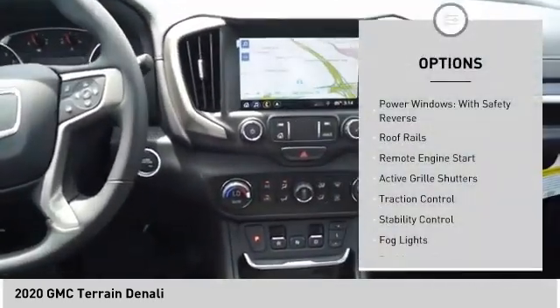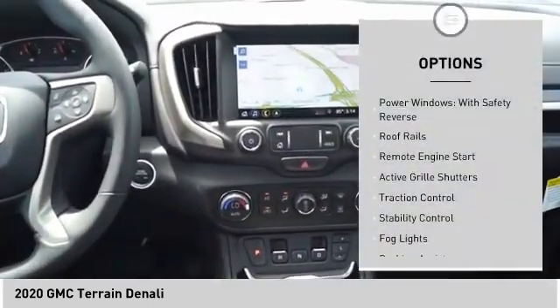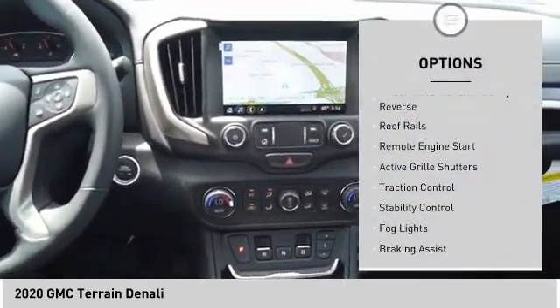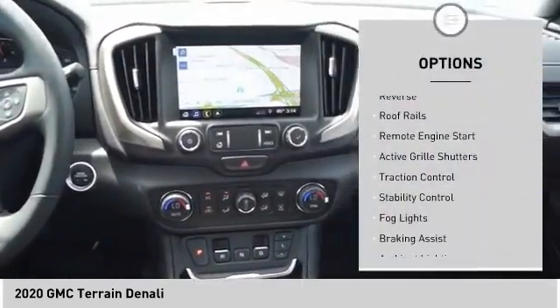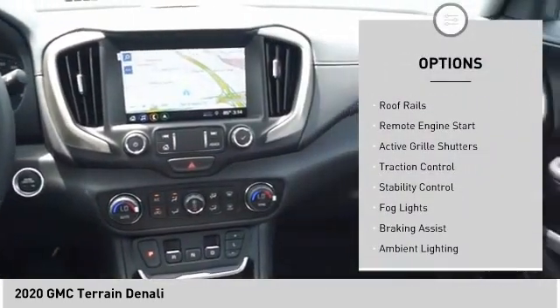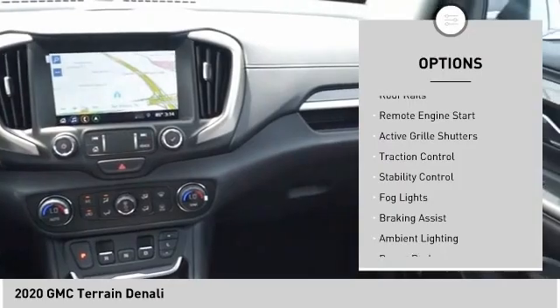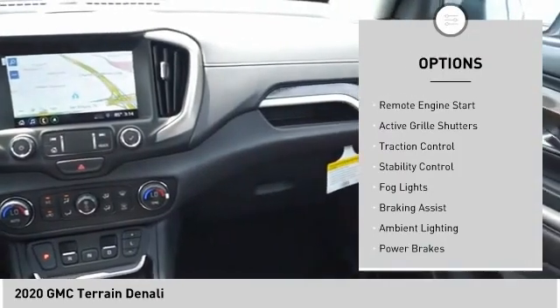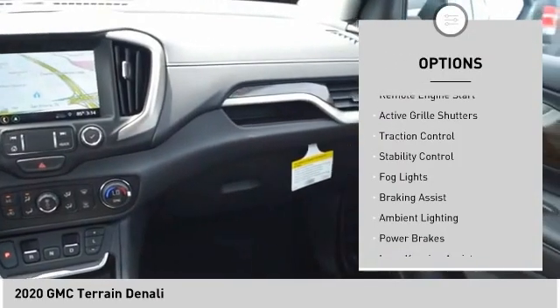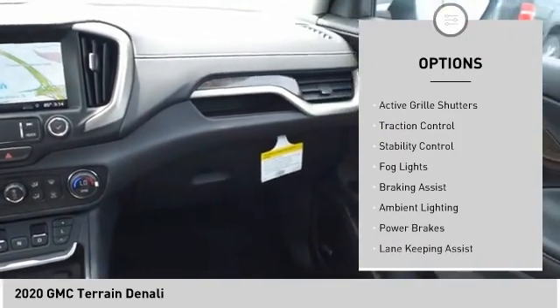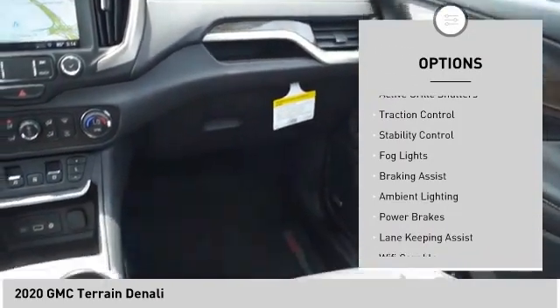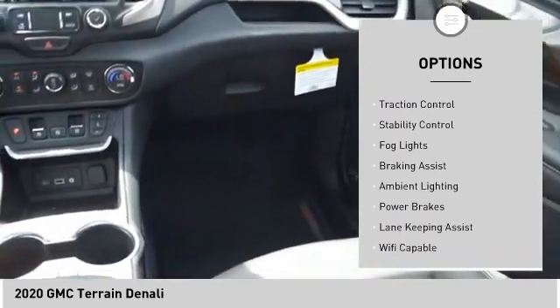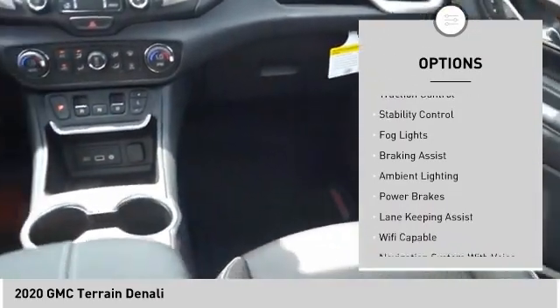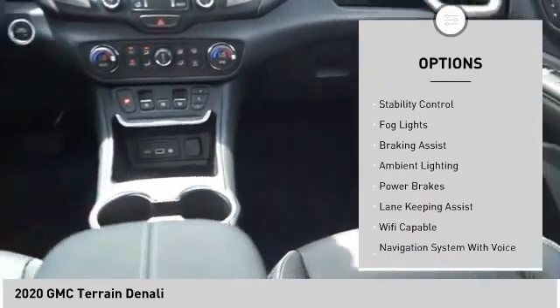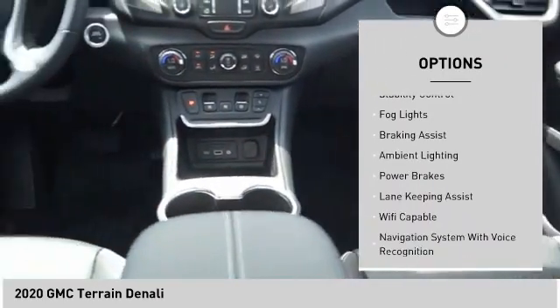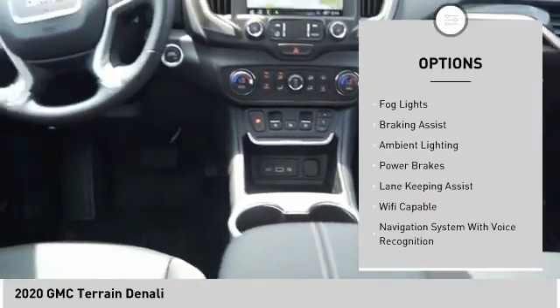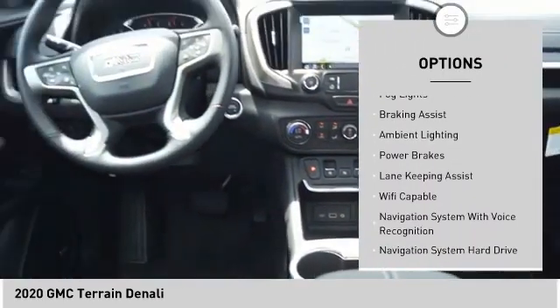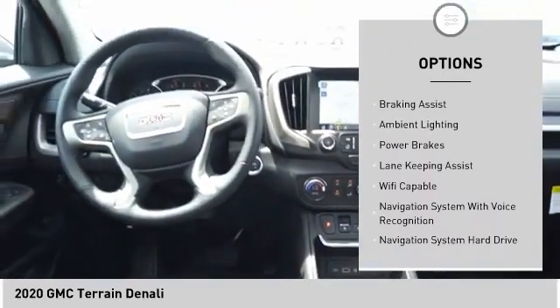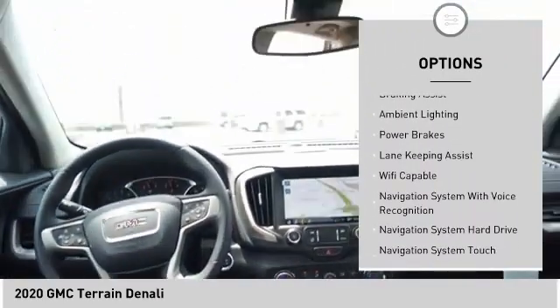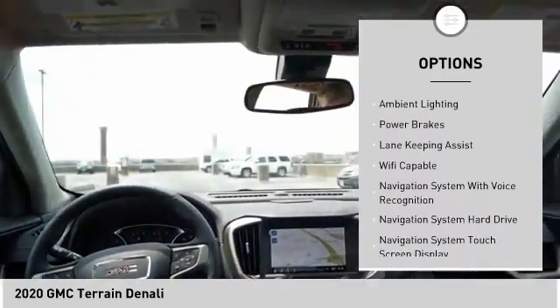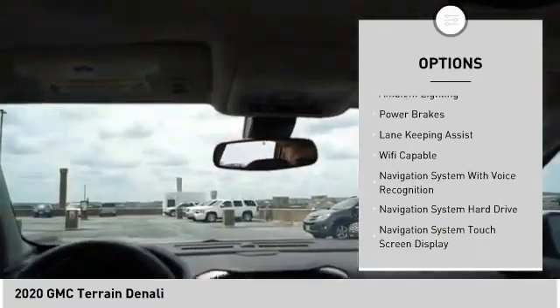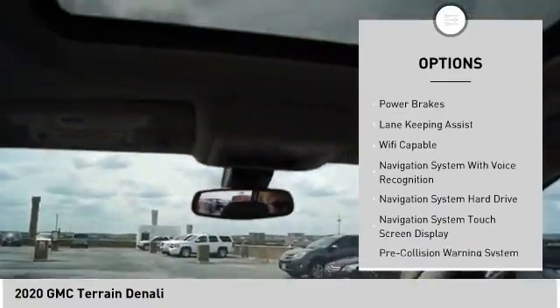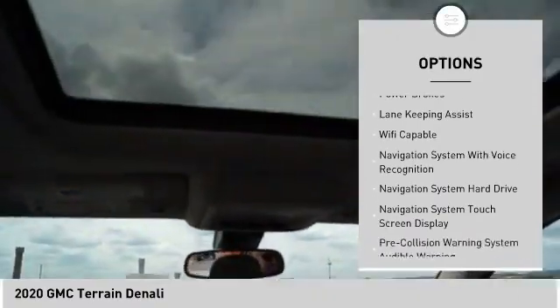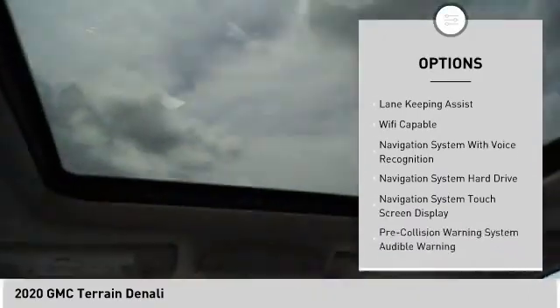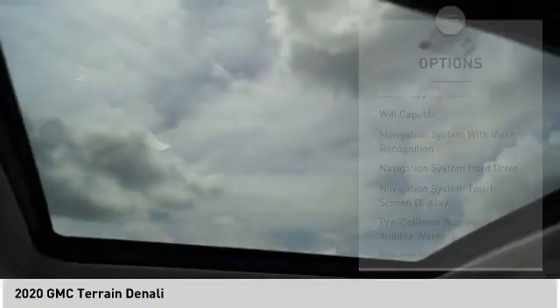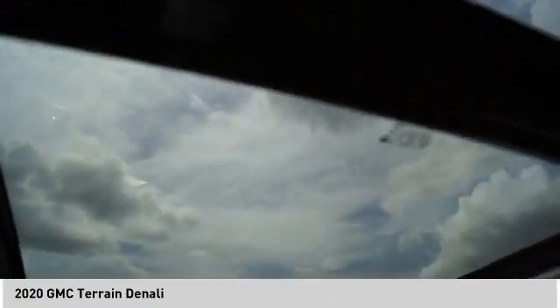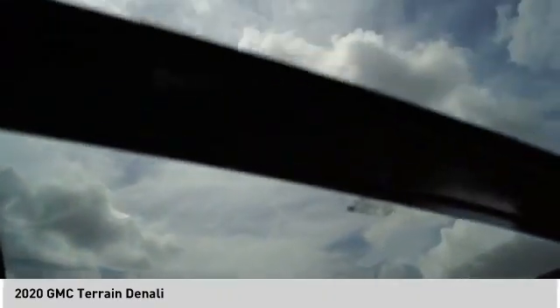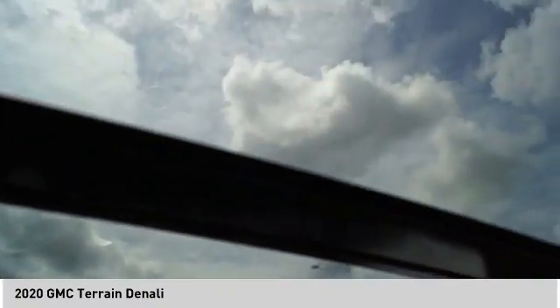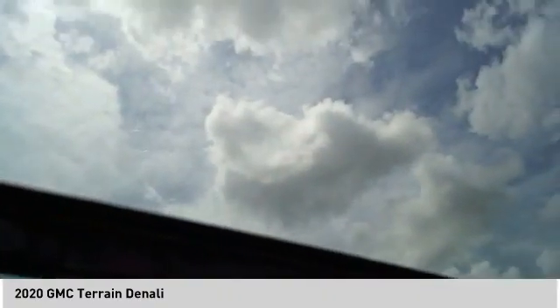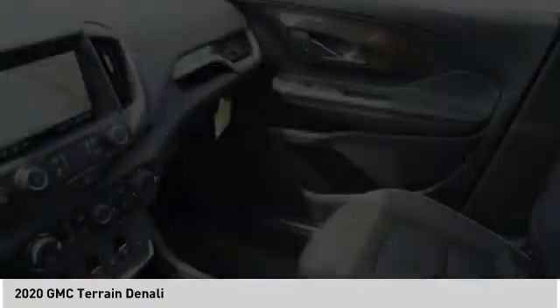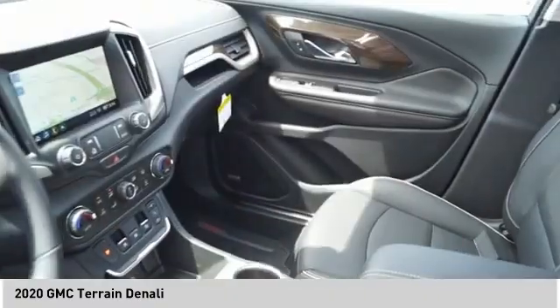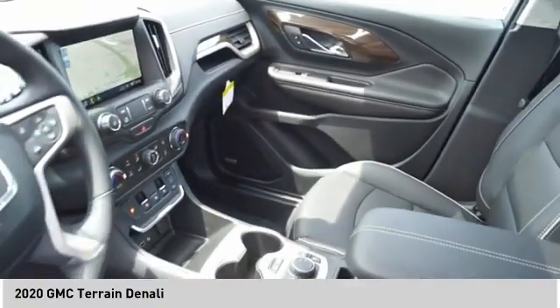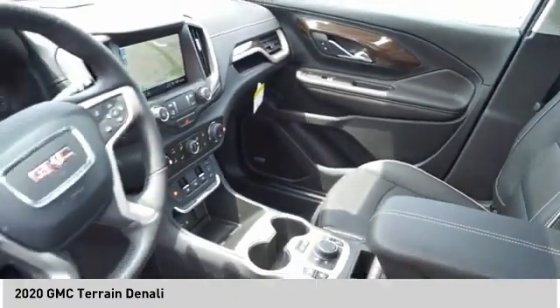Power windows with safety reverse, roof rails, remote engine start, active grille shutters, traction control, stability control, fog lights, braking assist, ambient lighting, power brakes.